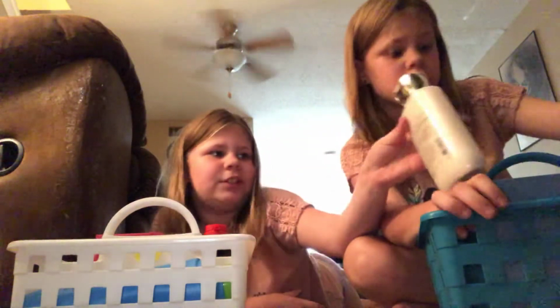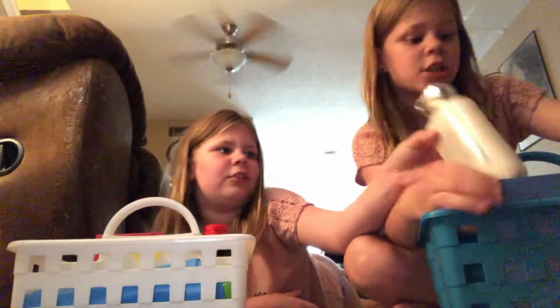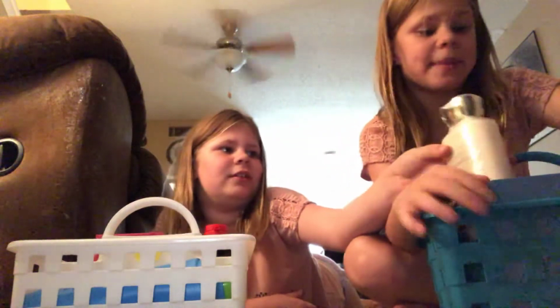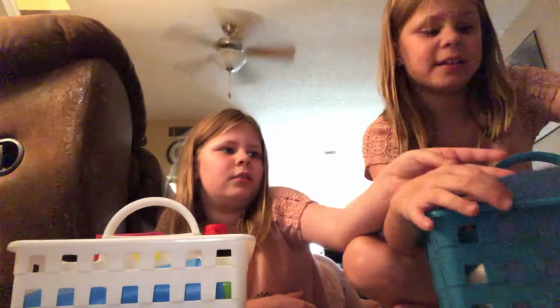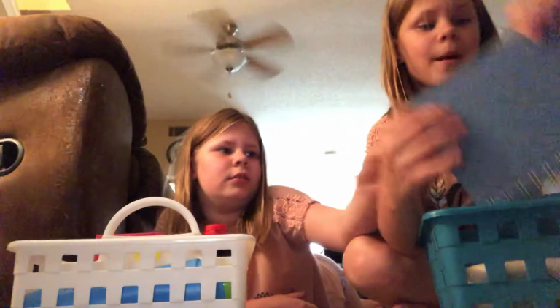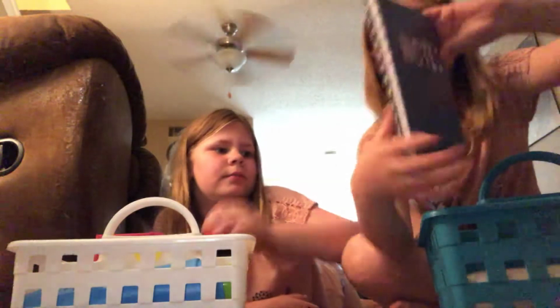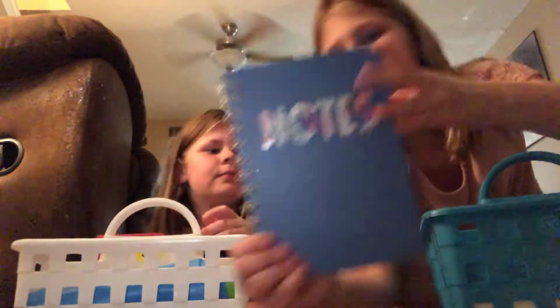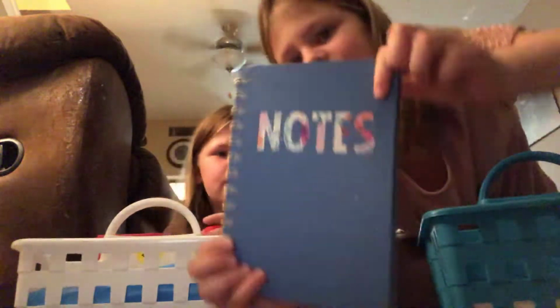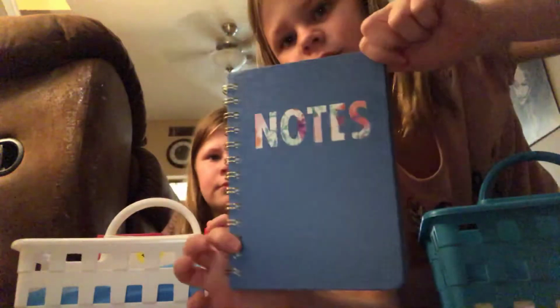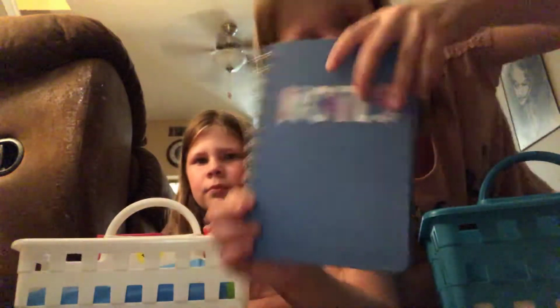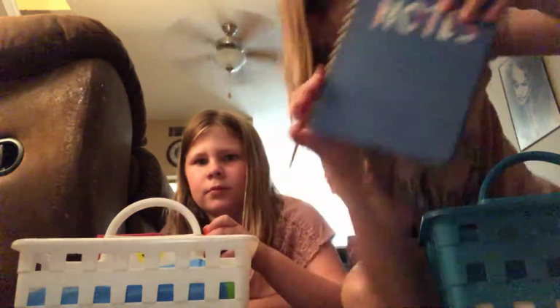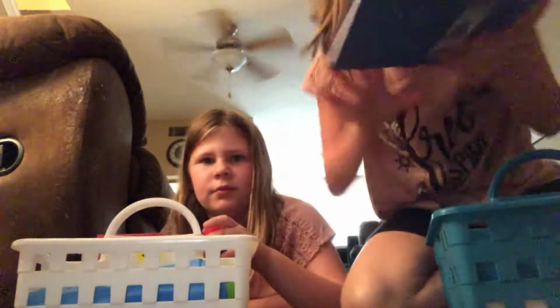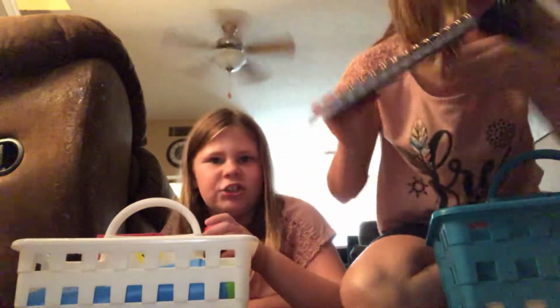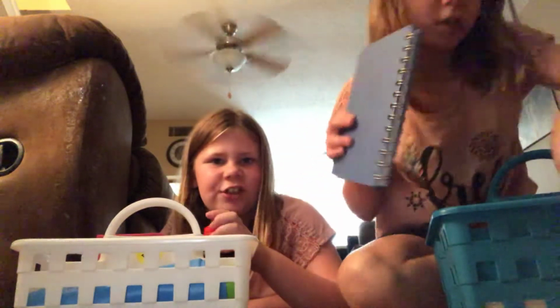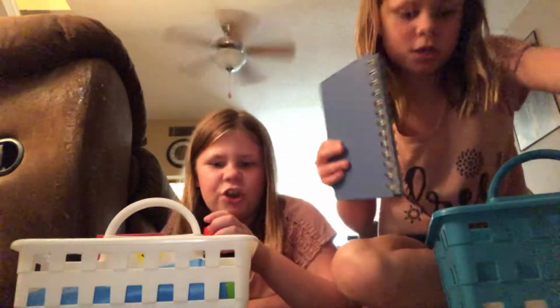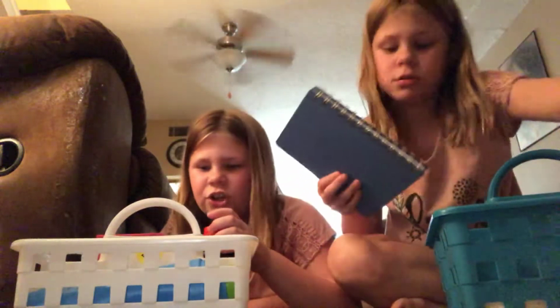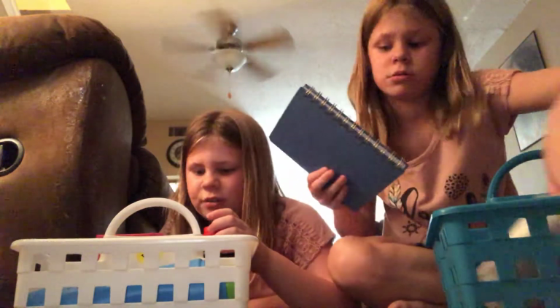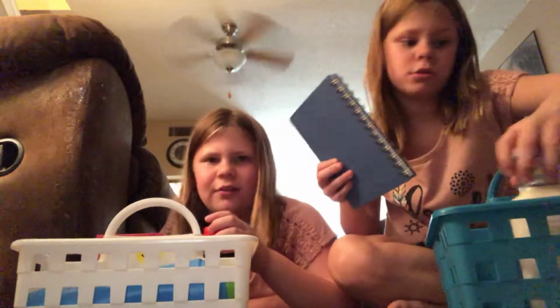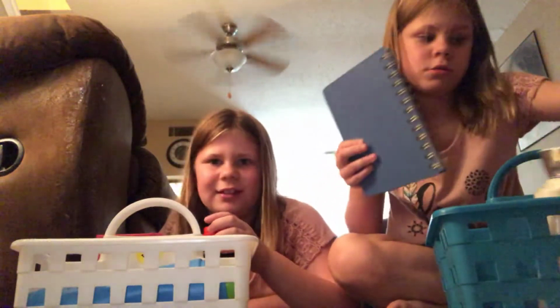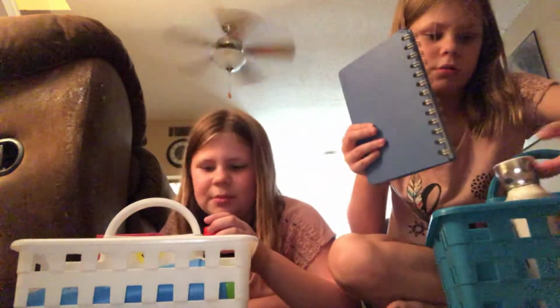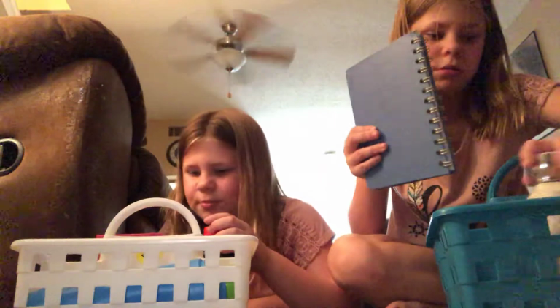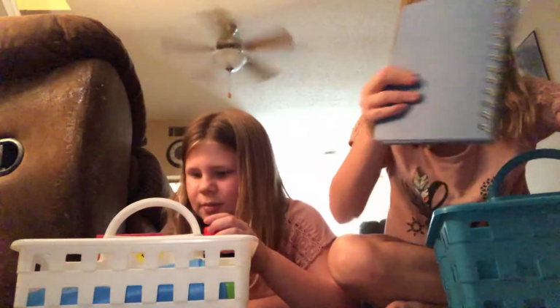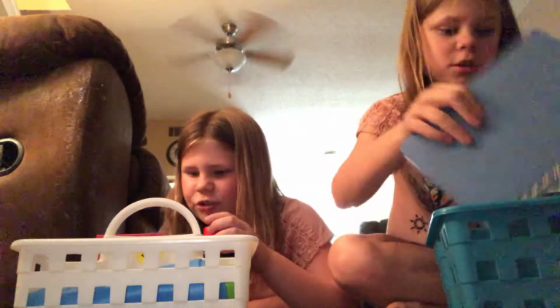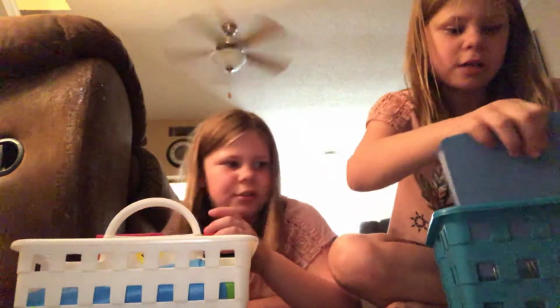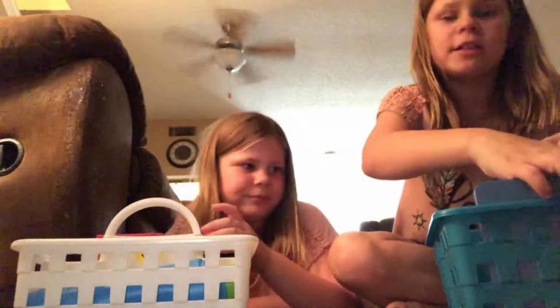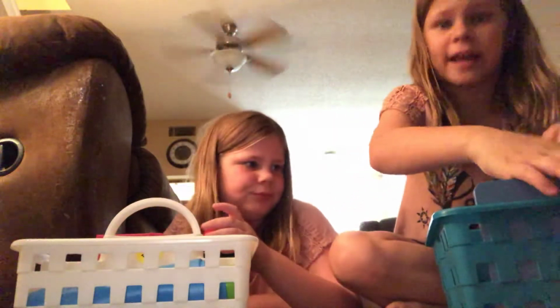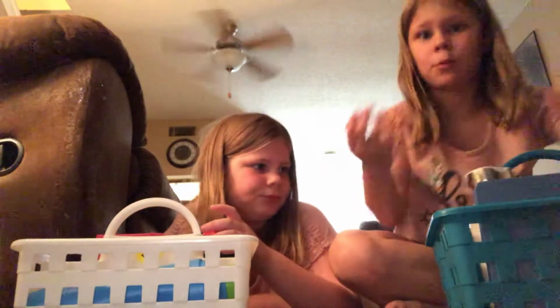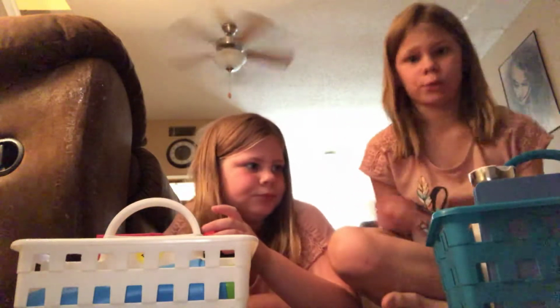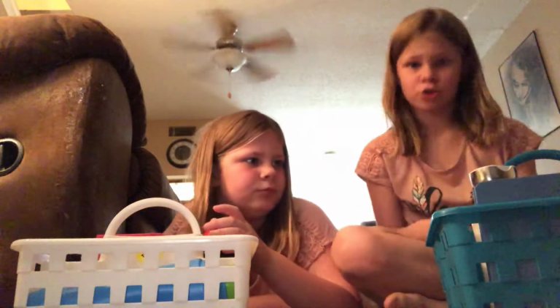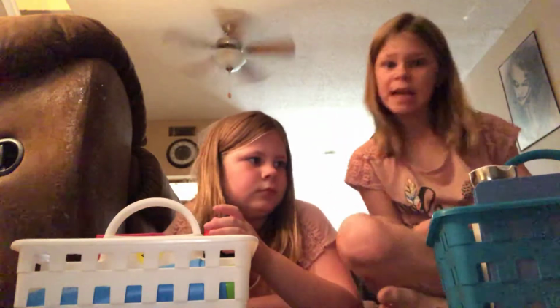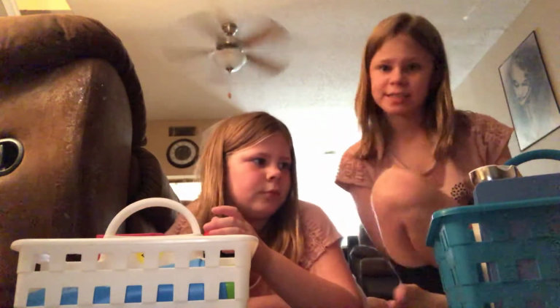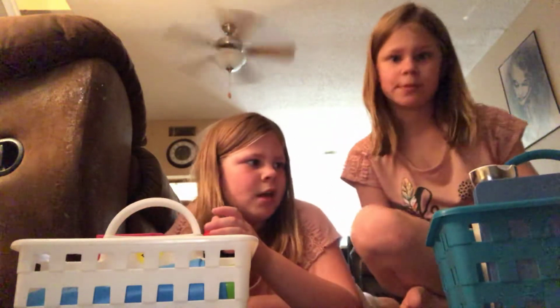Yeah, we share these. And this is what my science notebook looks like — it just says 'notes' on it. Not really science, but experiment. Just in case we want to redo a science experiment.